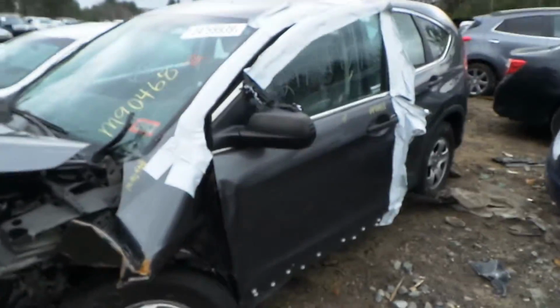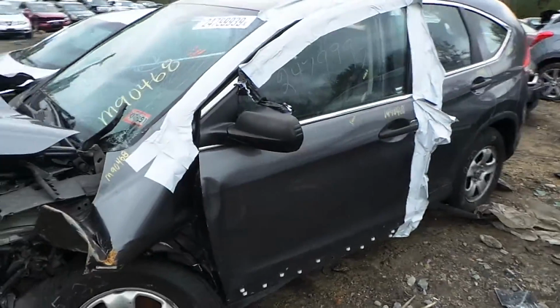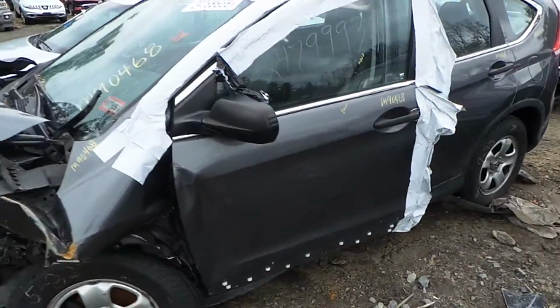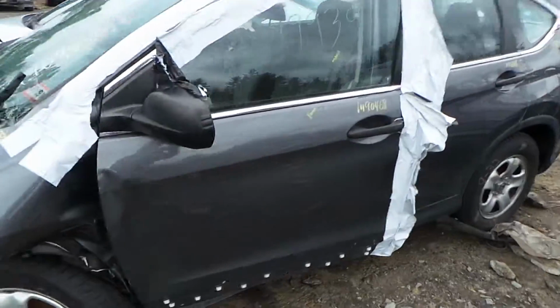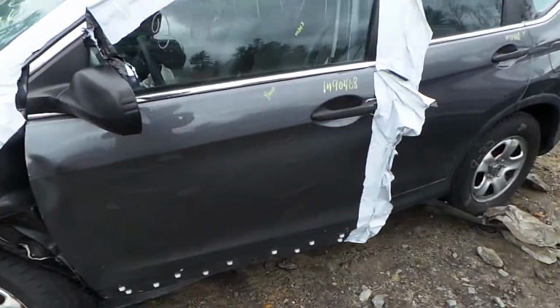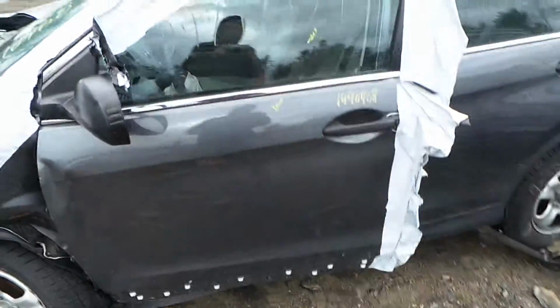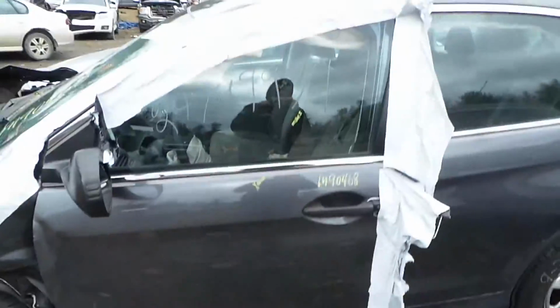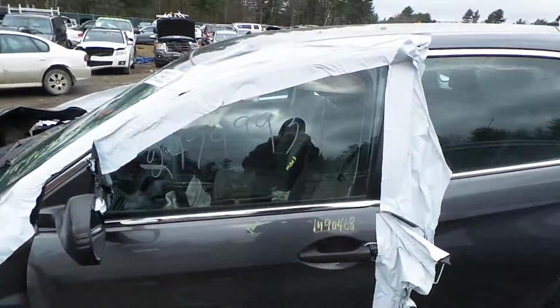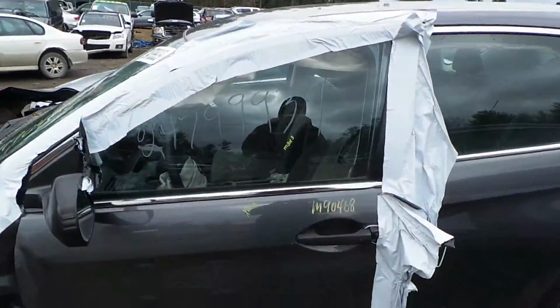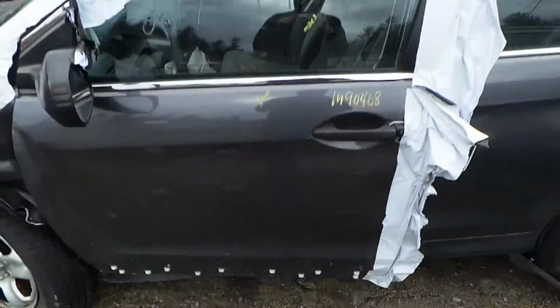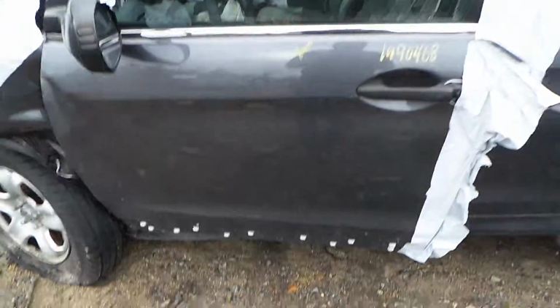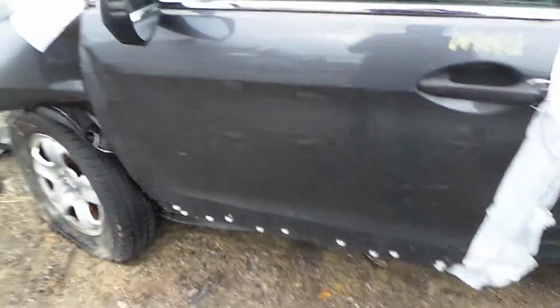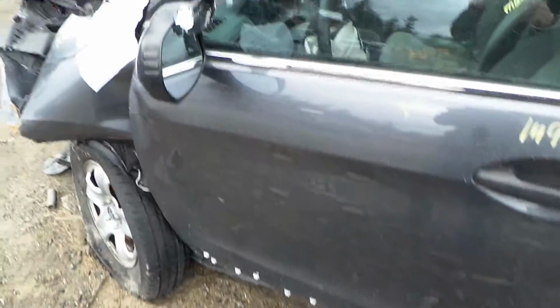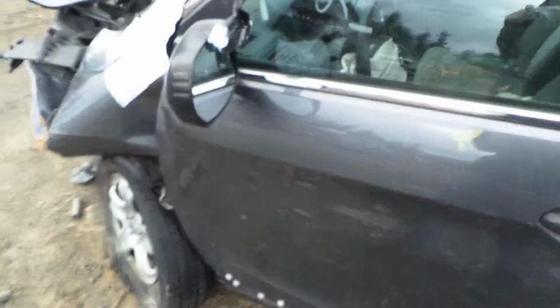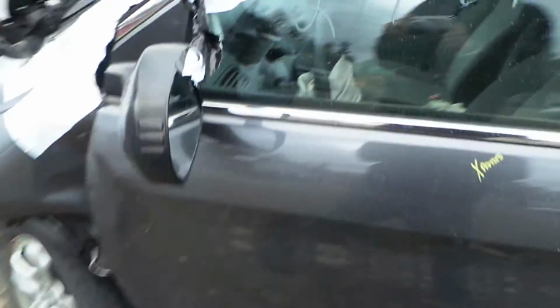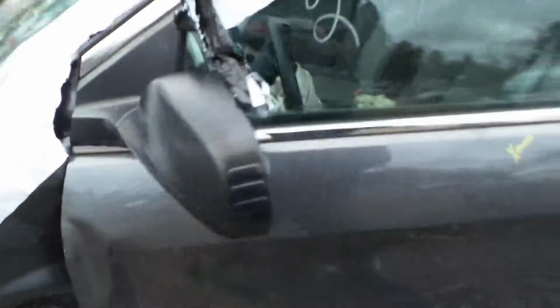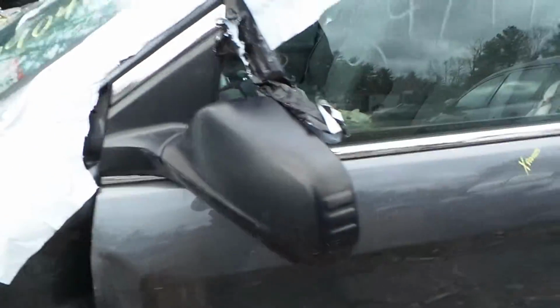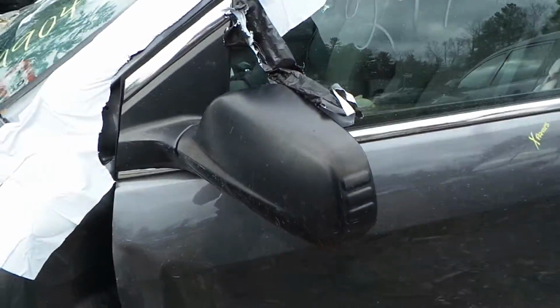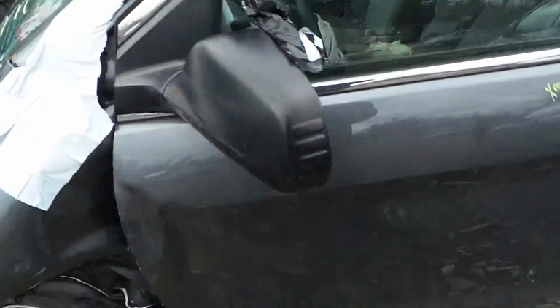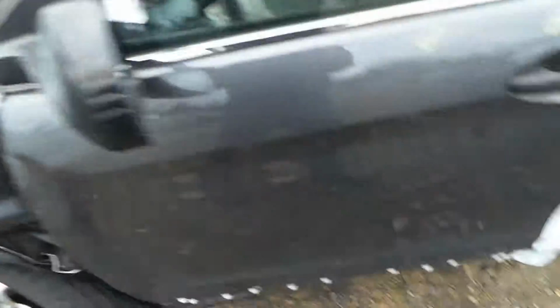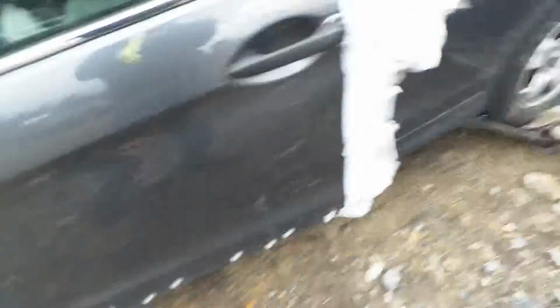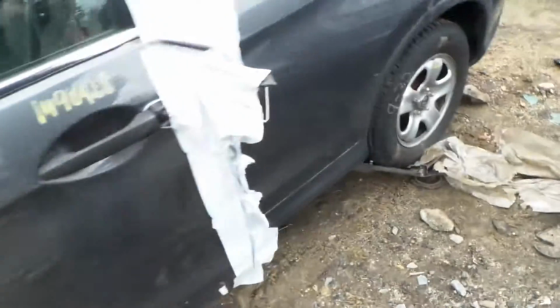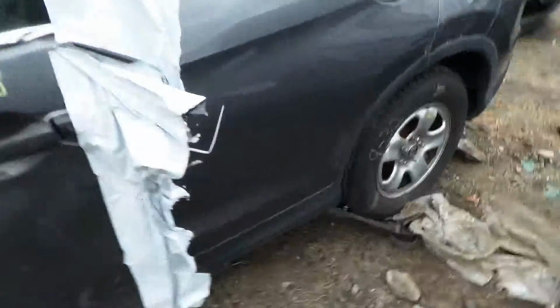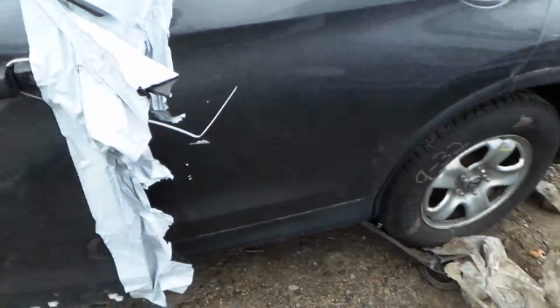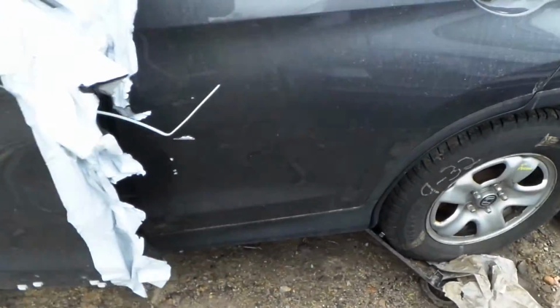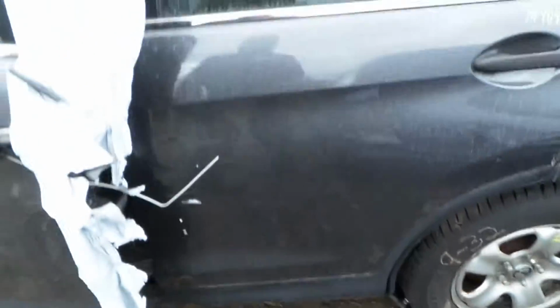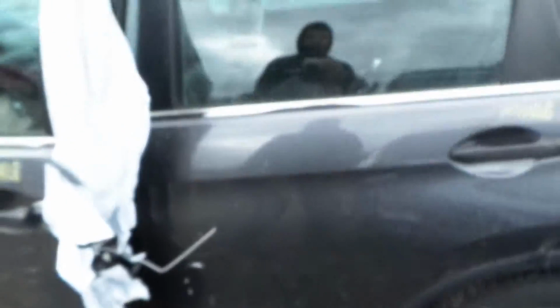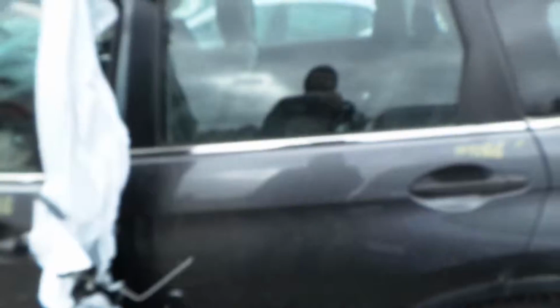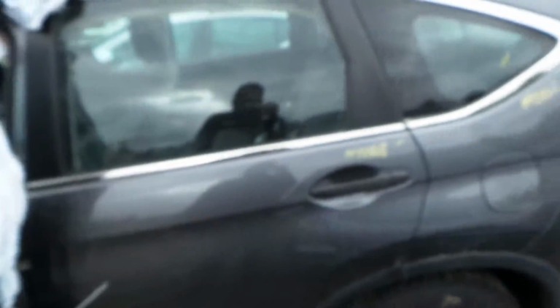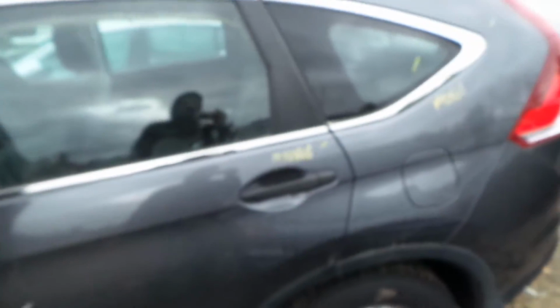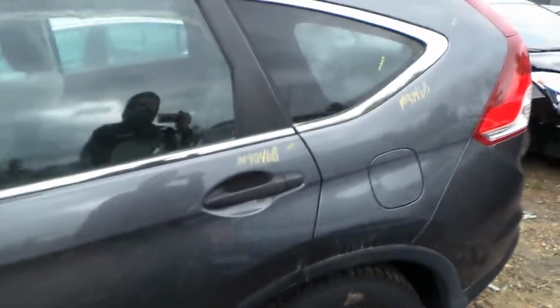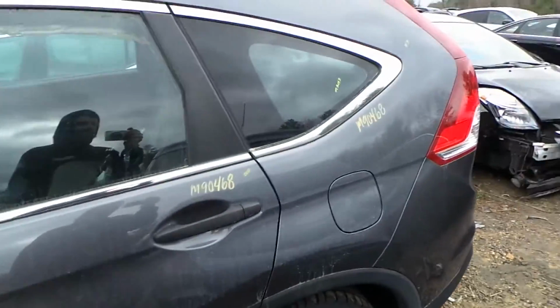On the left side of the vehicle we've got a good left front door for parts. We've got good window glass and regulator. We also have a good black molded mirror on the left hand side. The left rear door is insurance quality showing no damage.